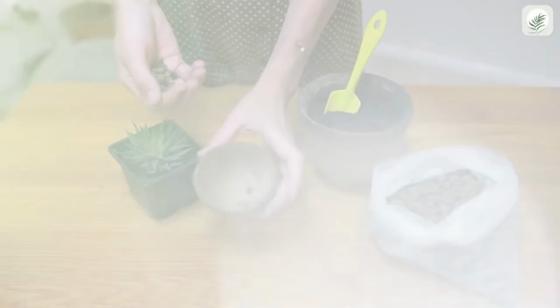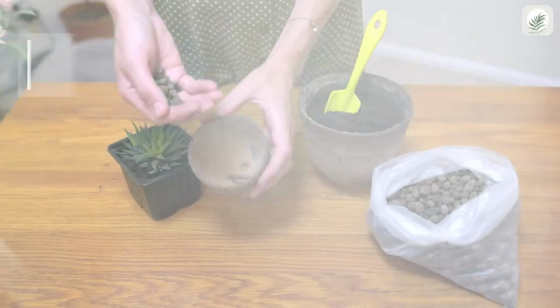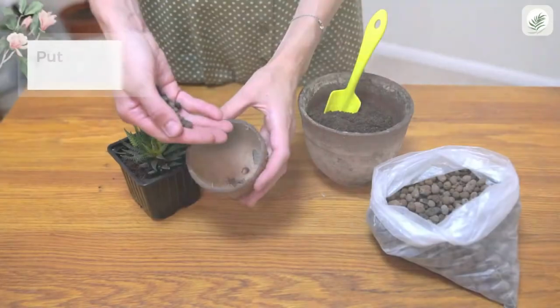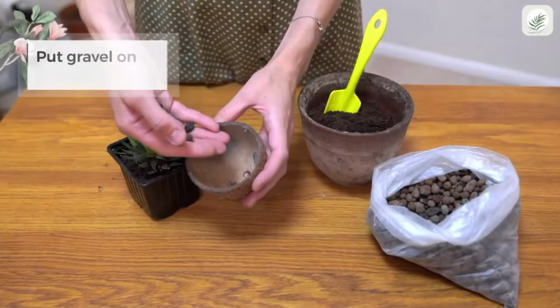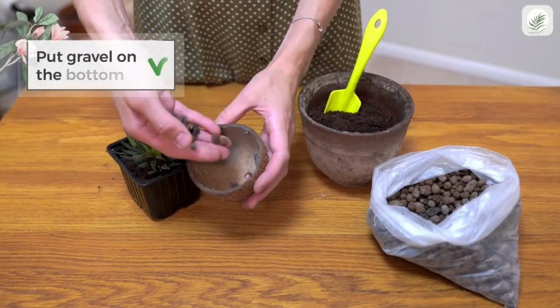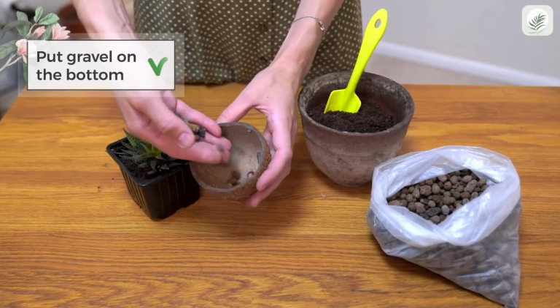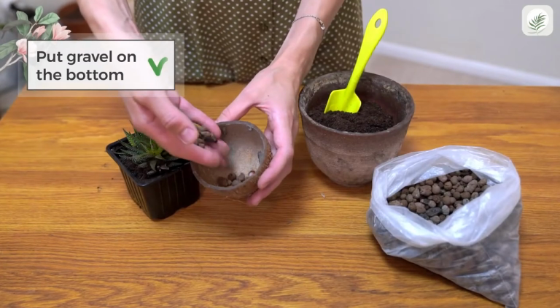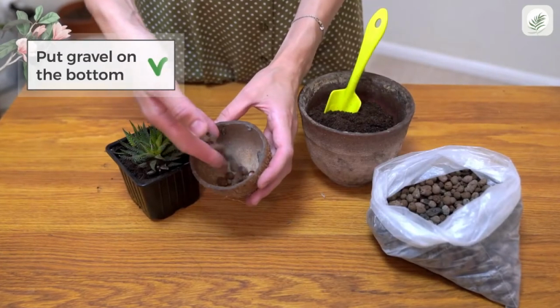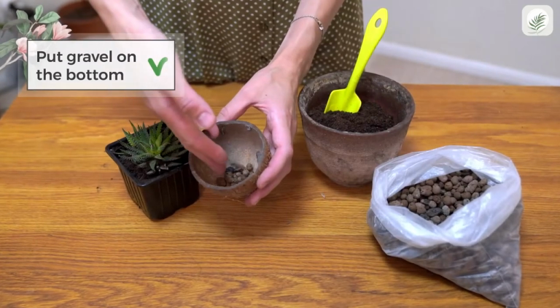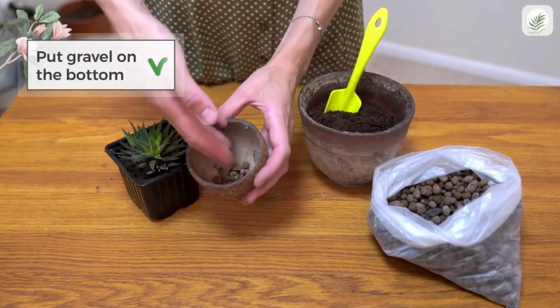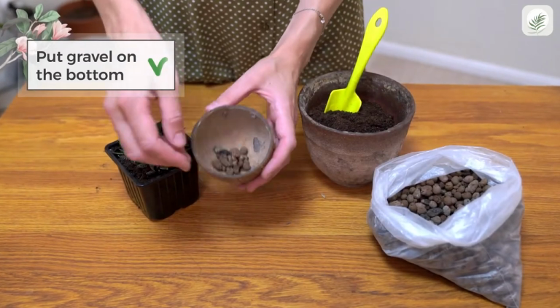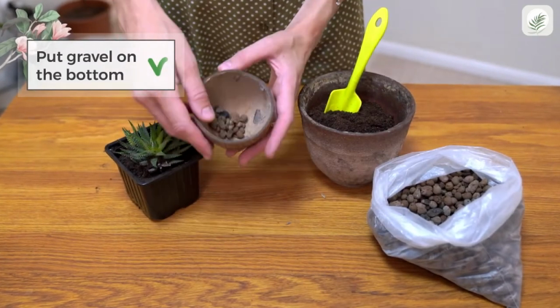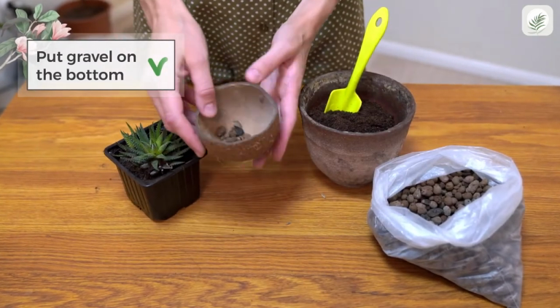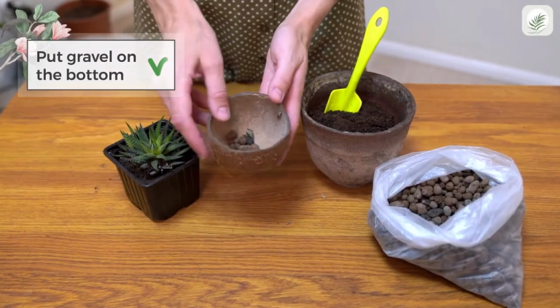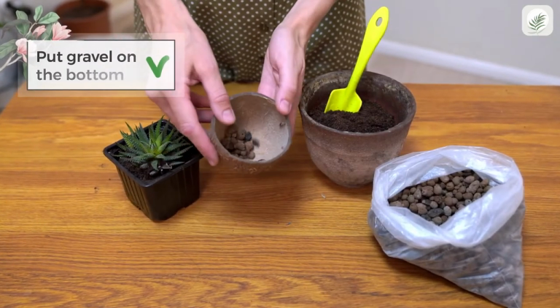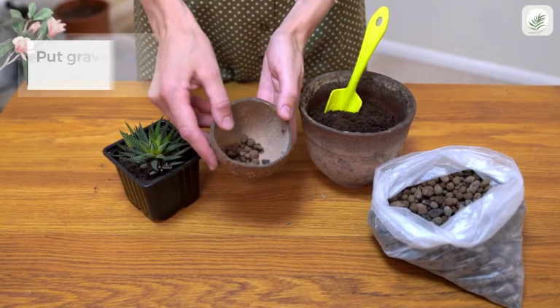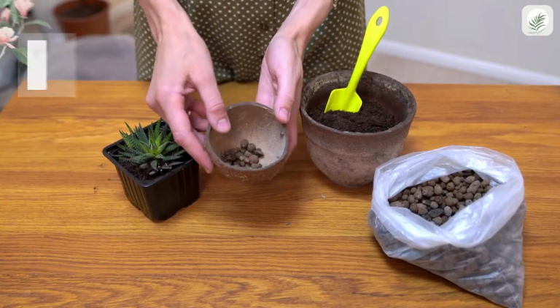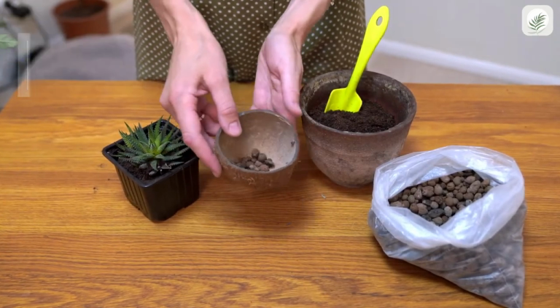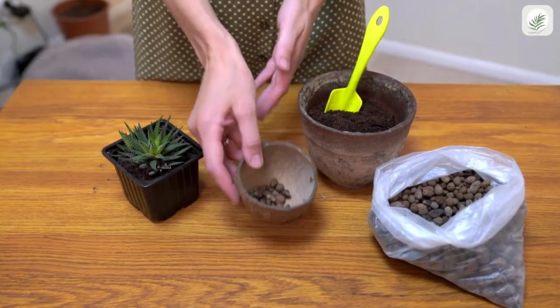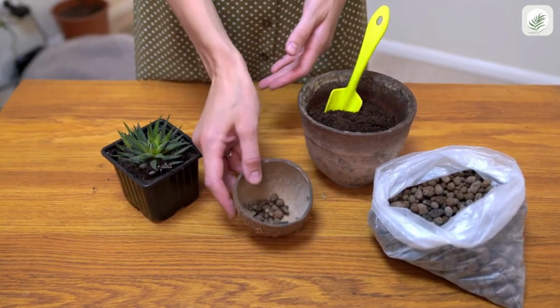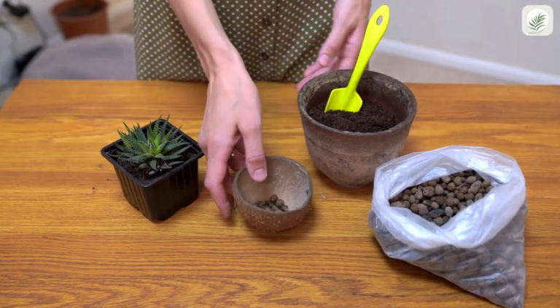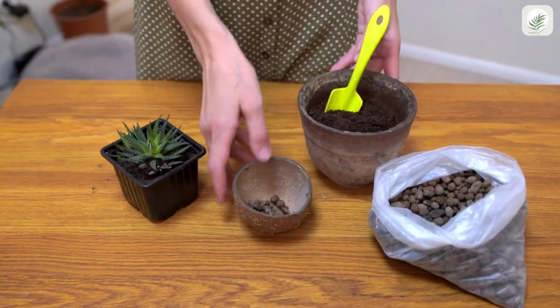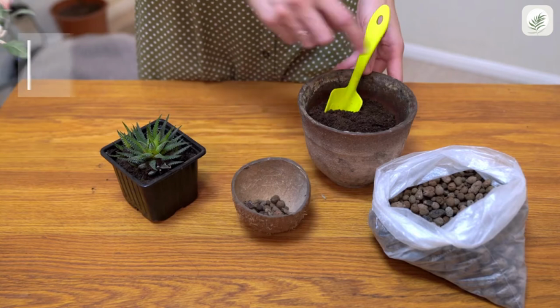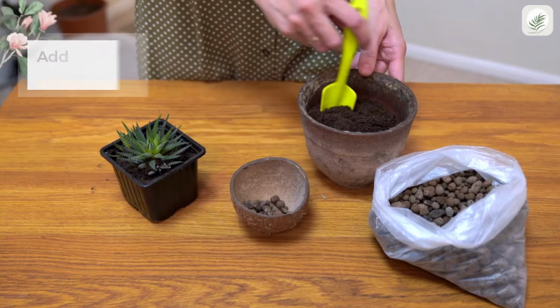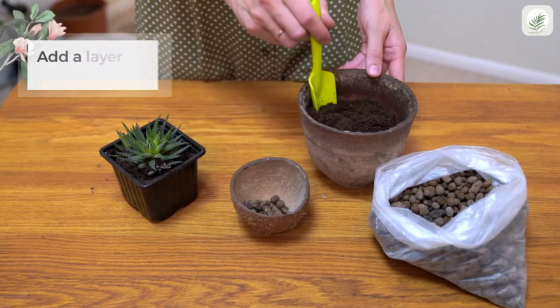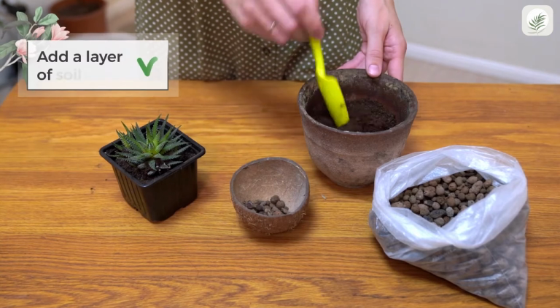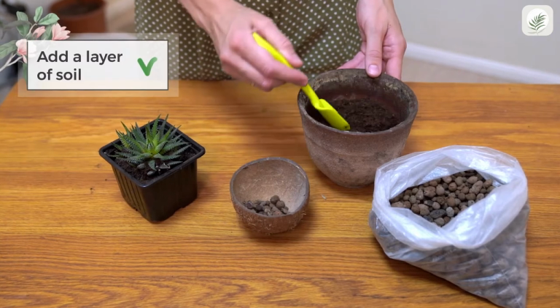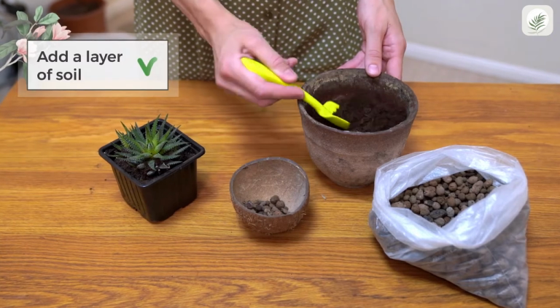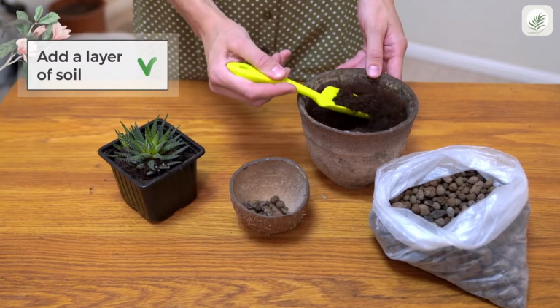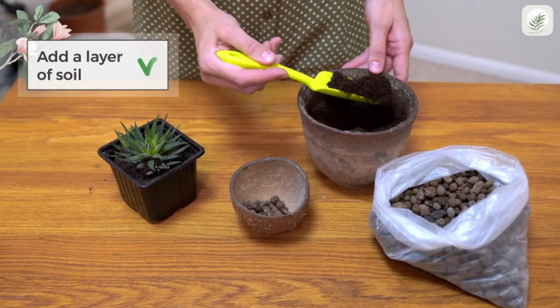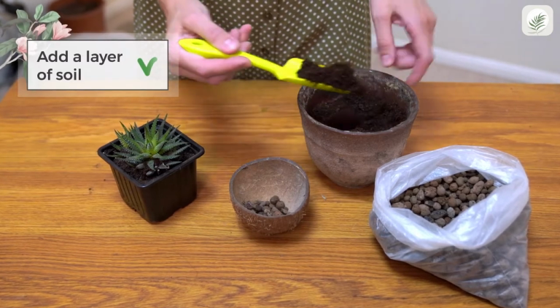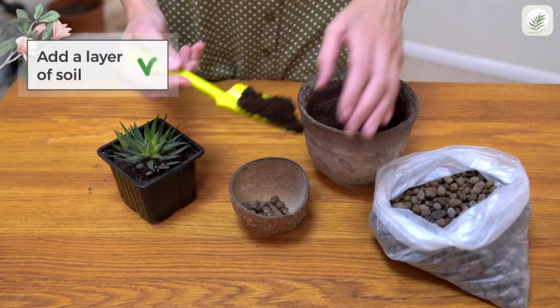Choose a coconut shell with a stable base and put some gravel on the bottom. Add a base layer of soil.